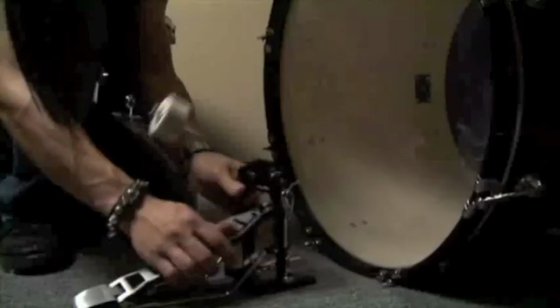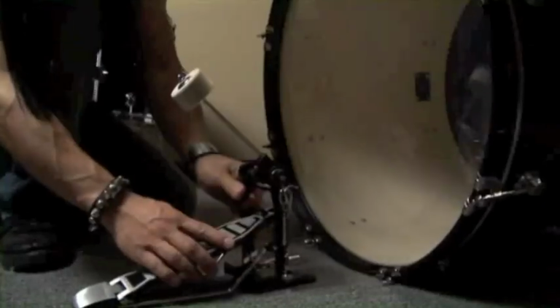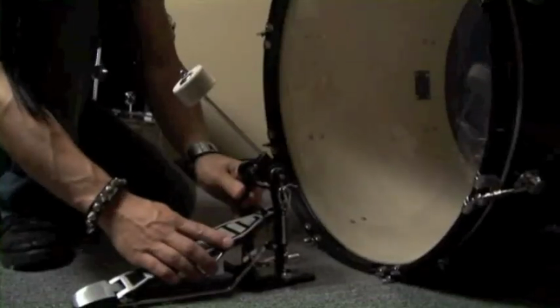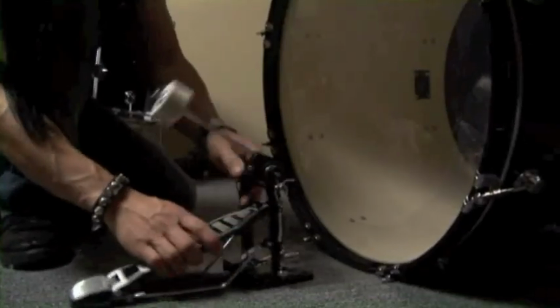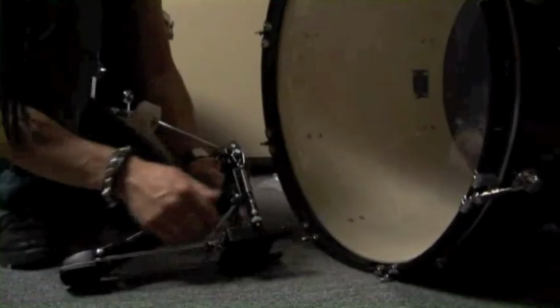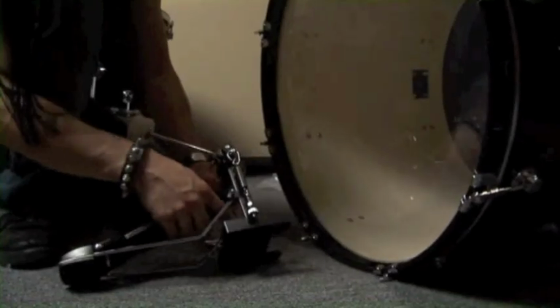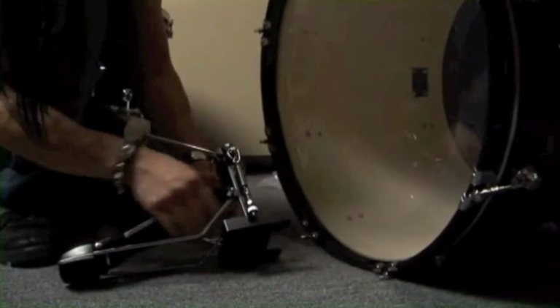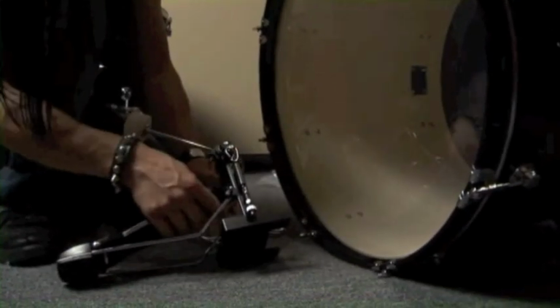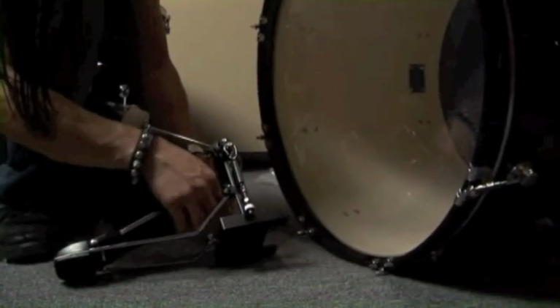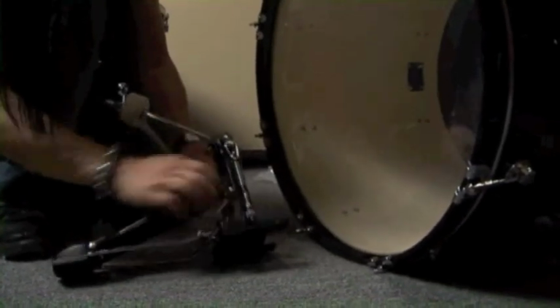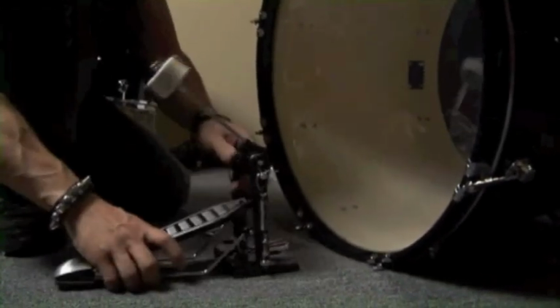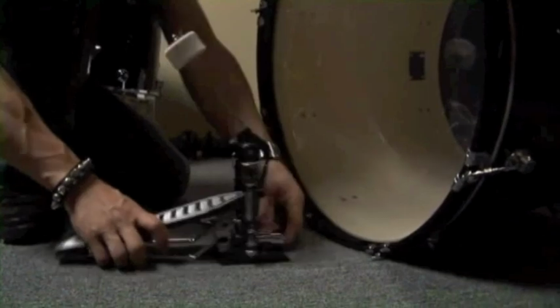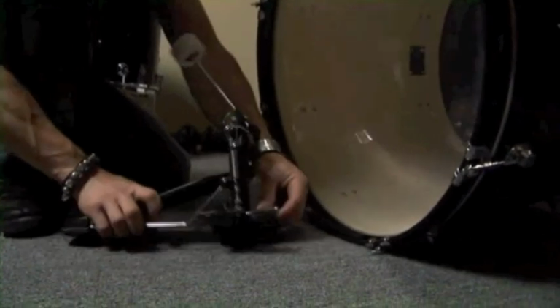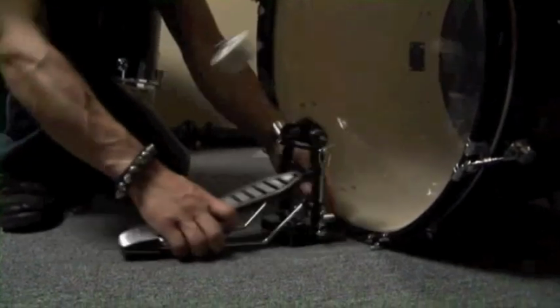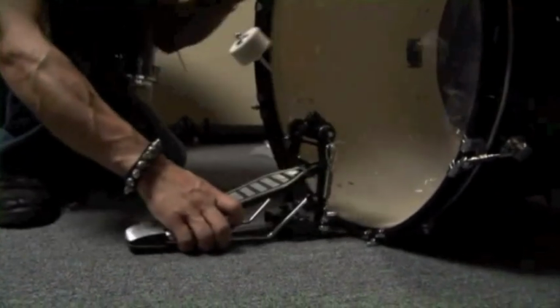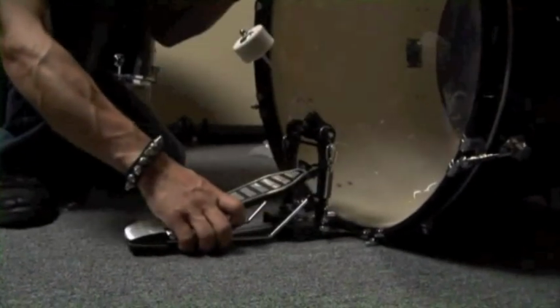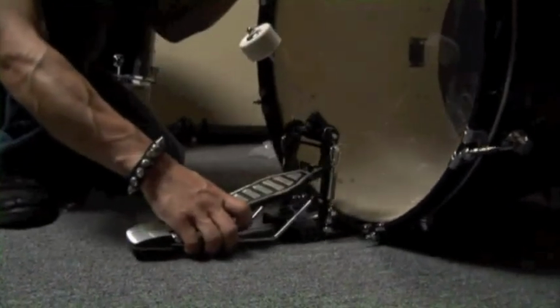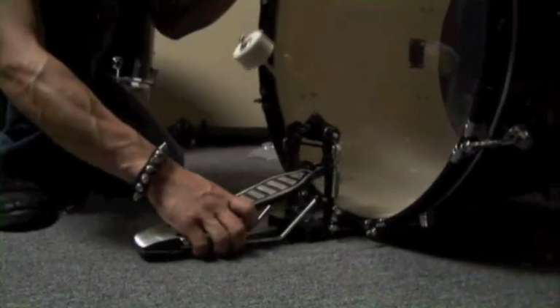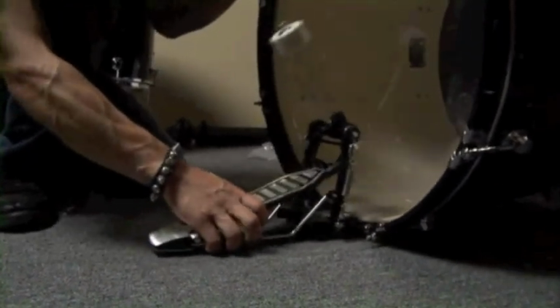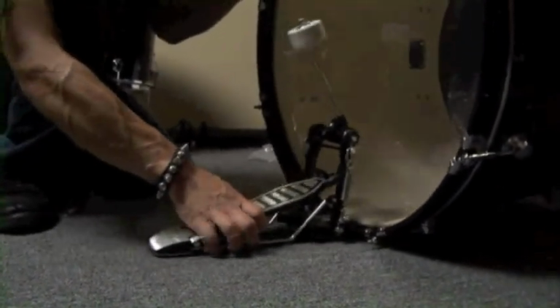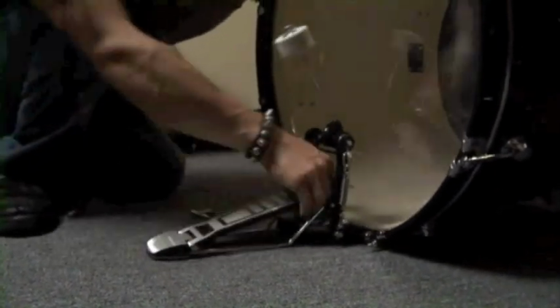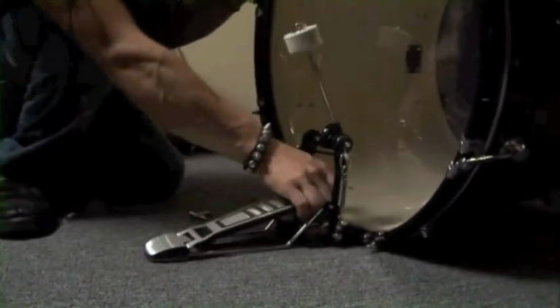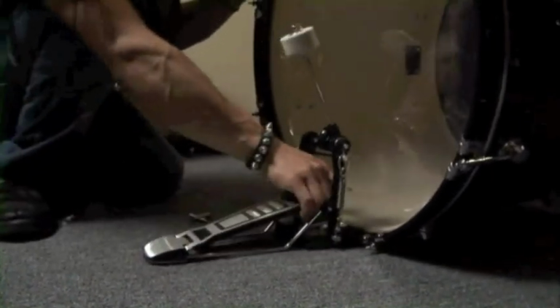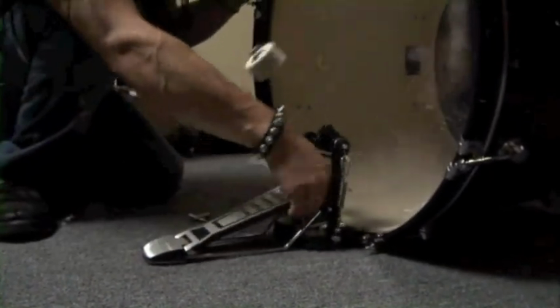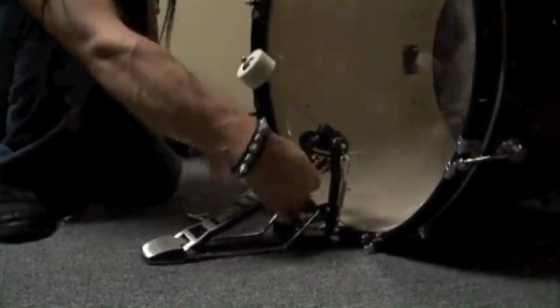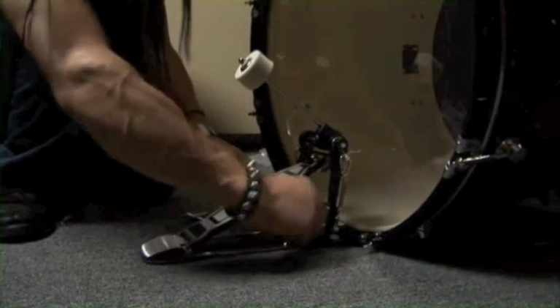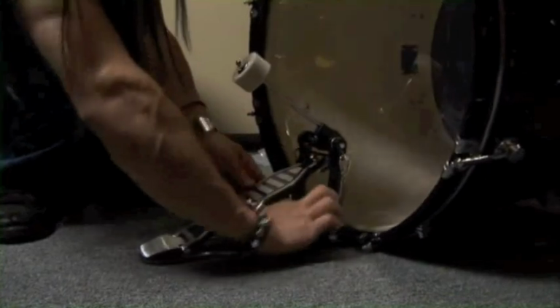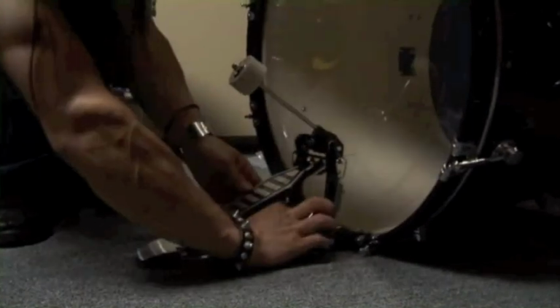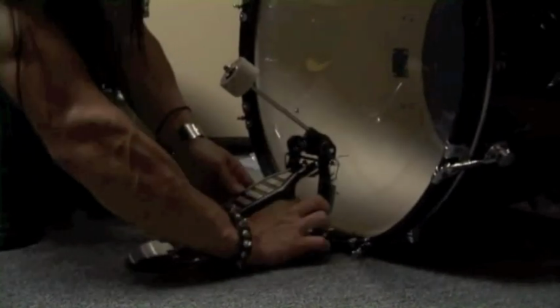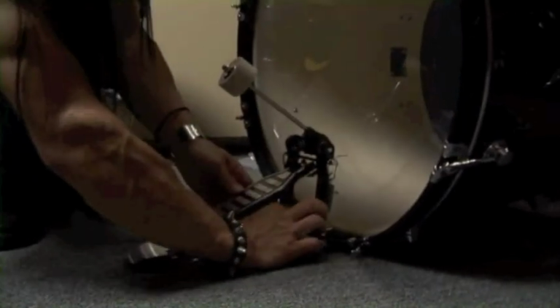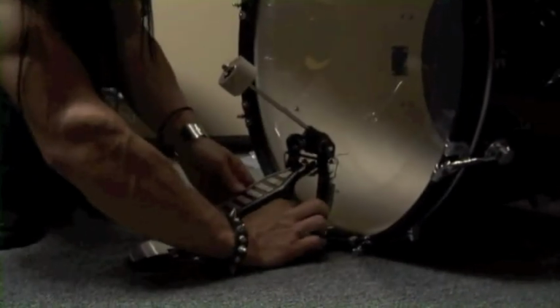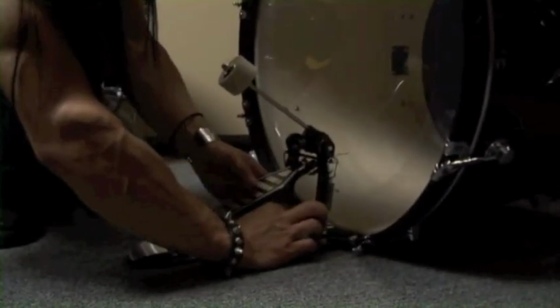Mounting the kick pedal to the bass drum is very easy. You just loosen this up here — there's a clamp. It's underneath the hoop, slides underneath, and then you just tighten on the bottom.